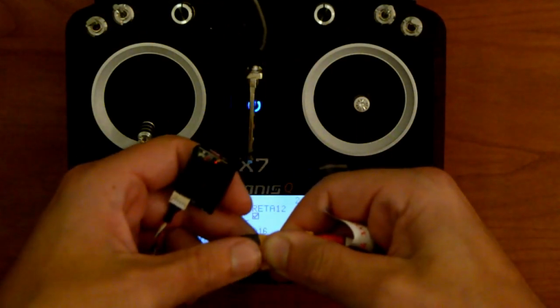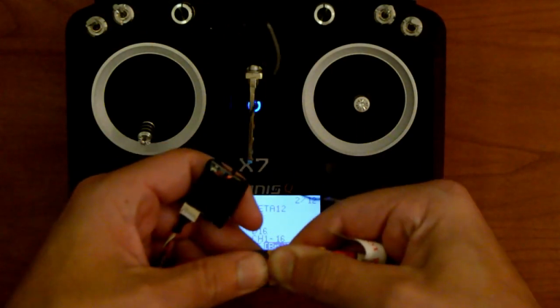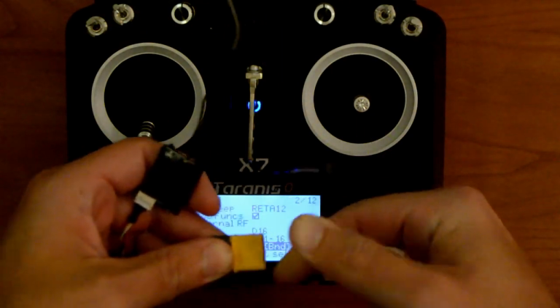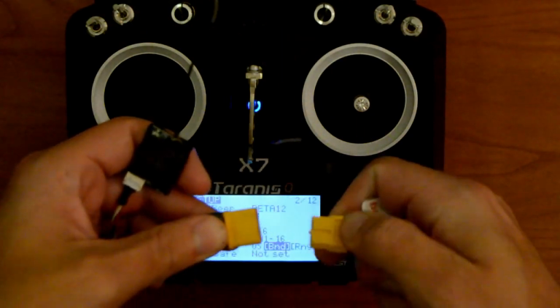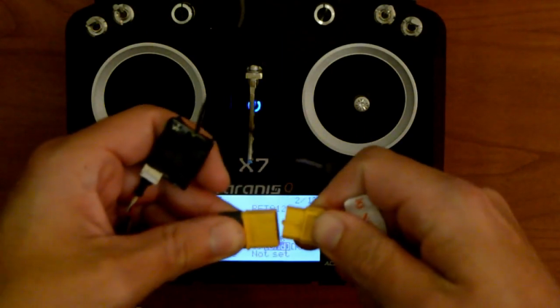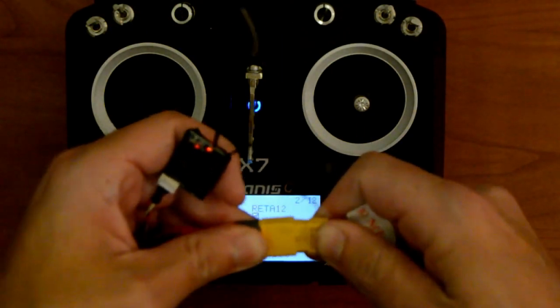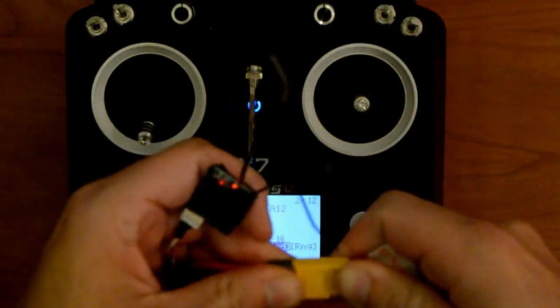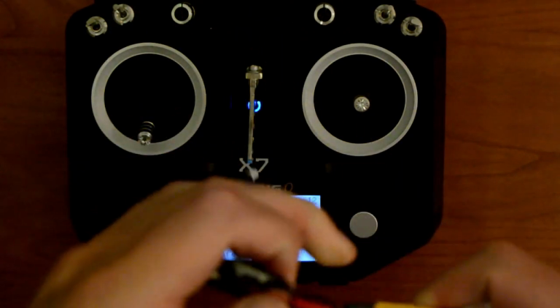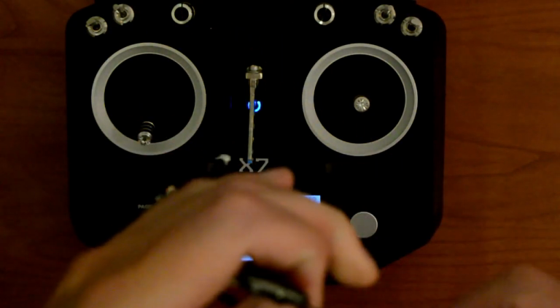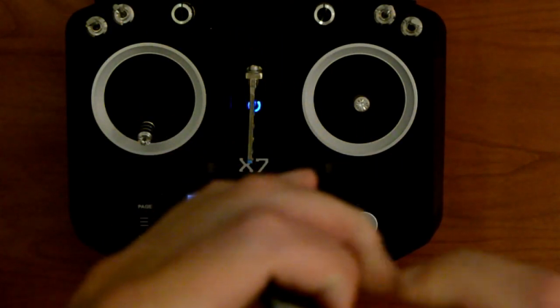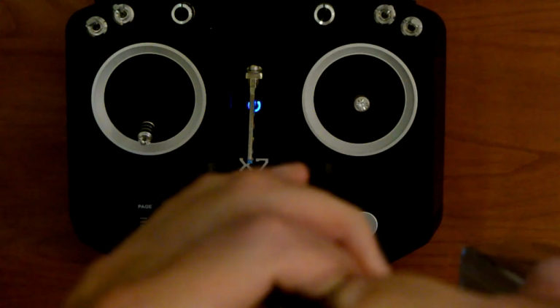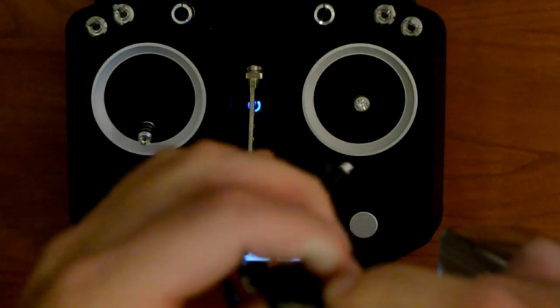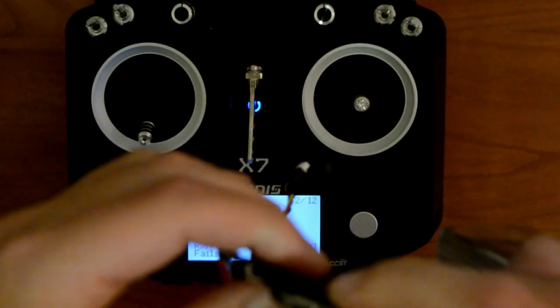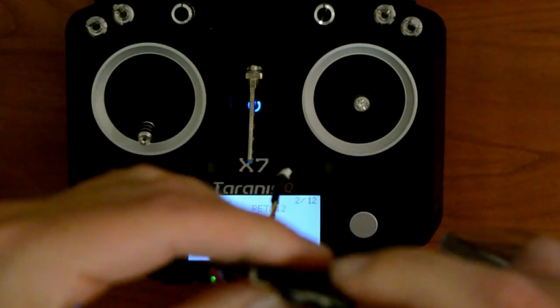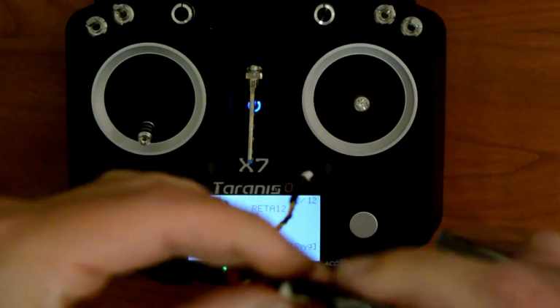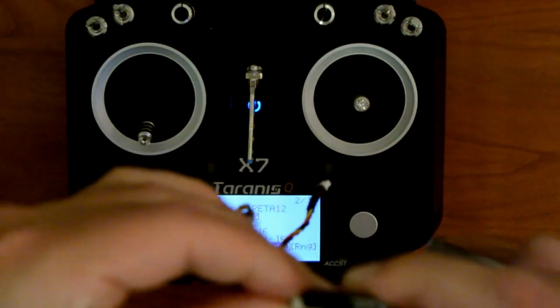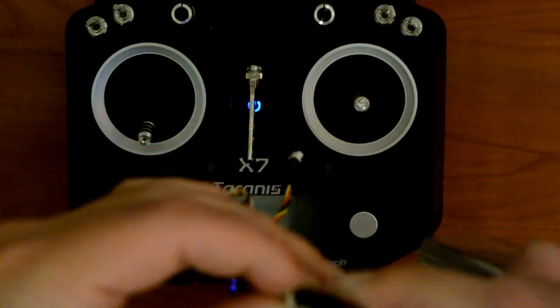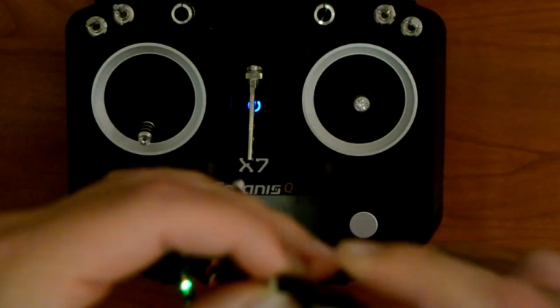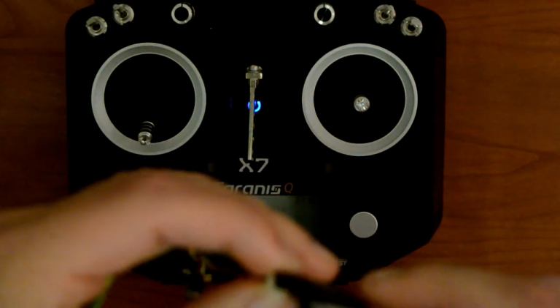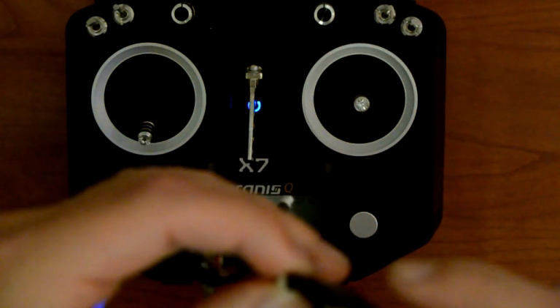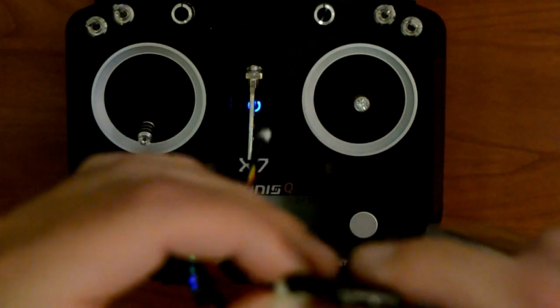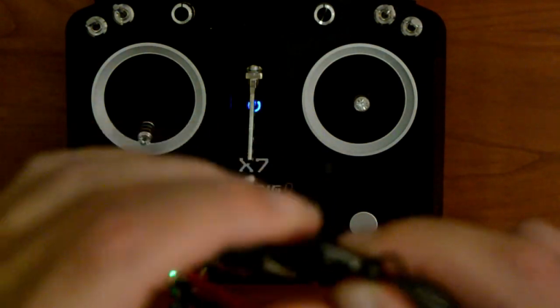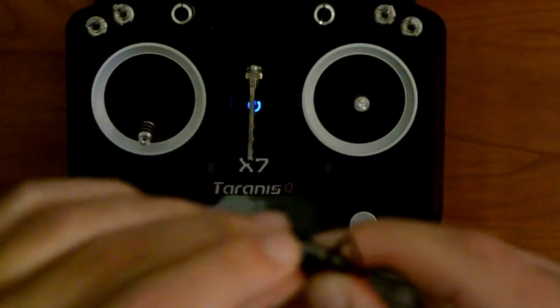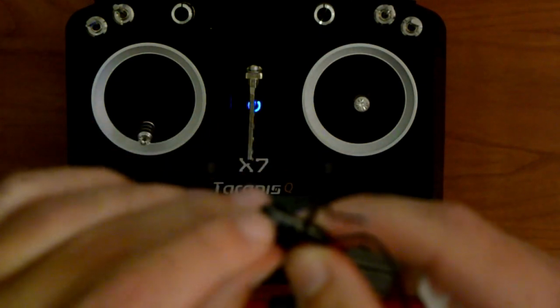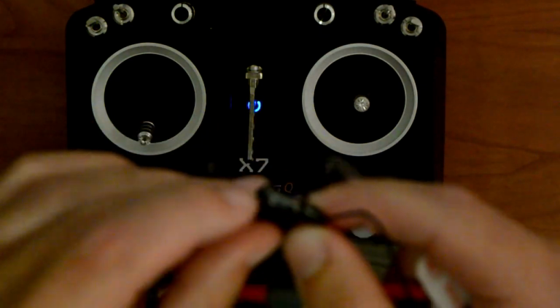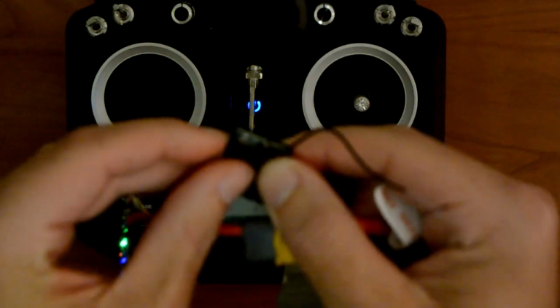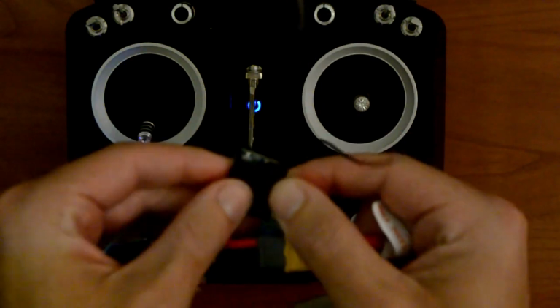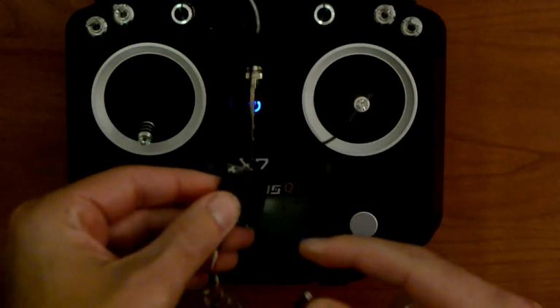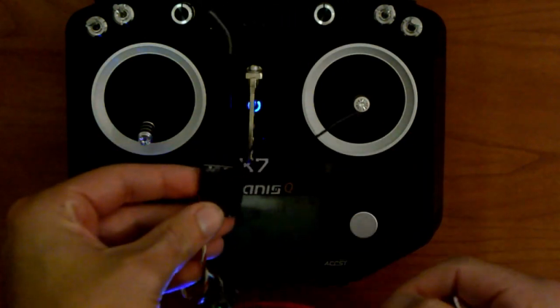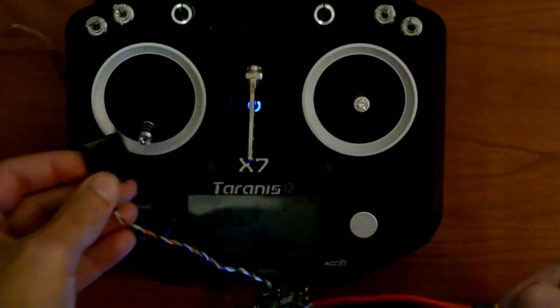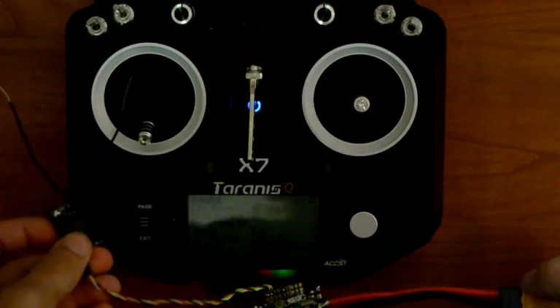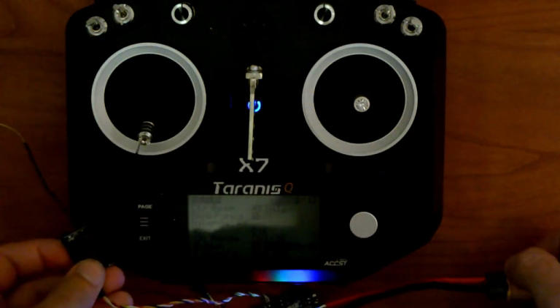Go ahead and unplug, then plug back in. We have a green light, so that means we're bound.